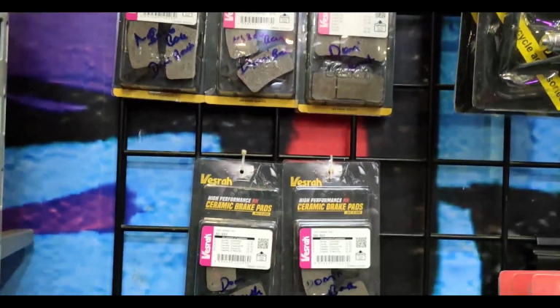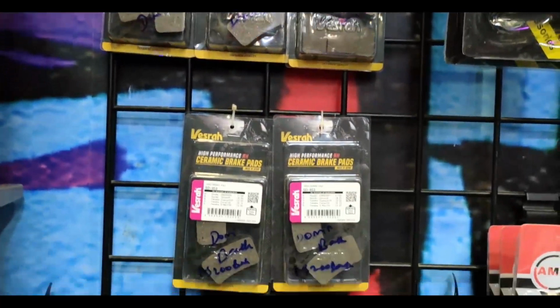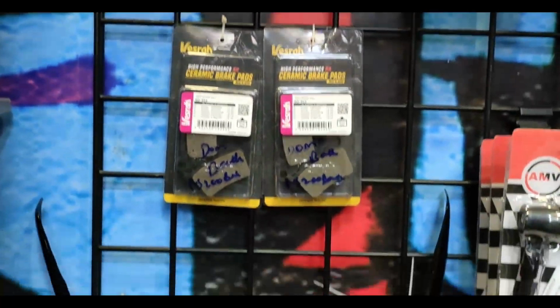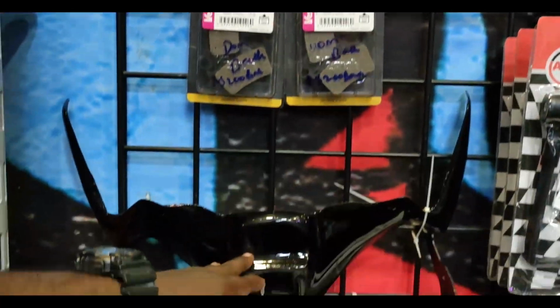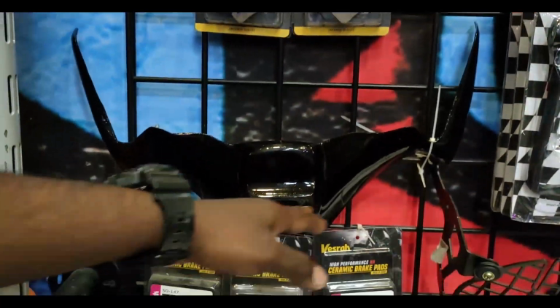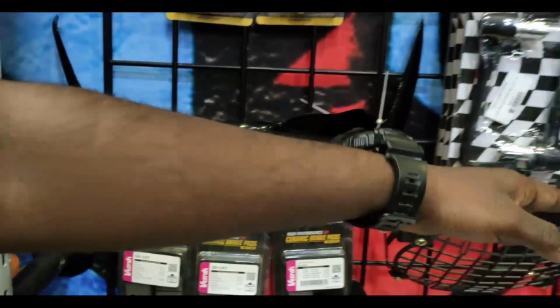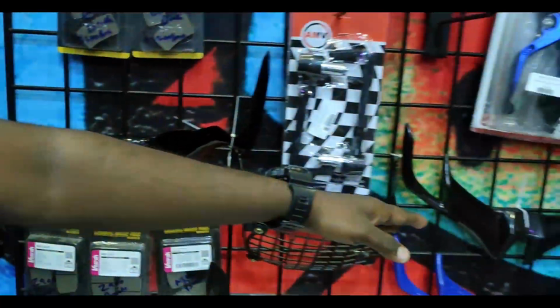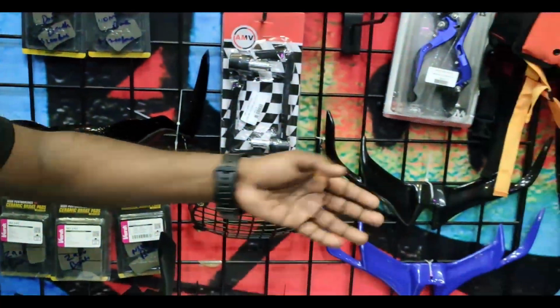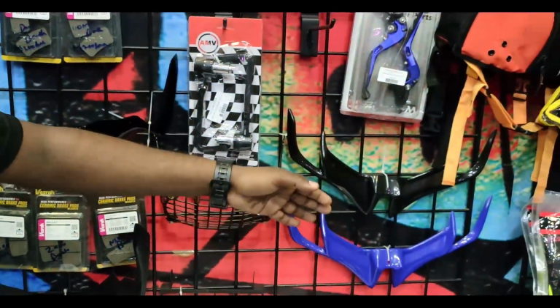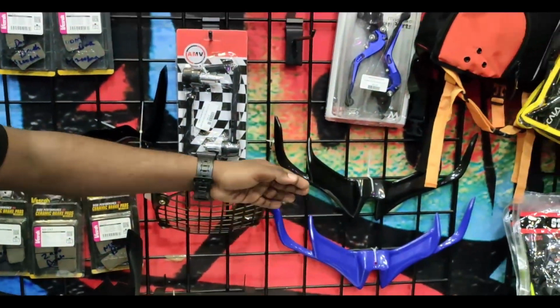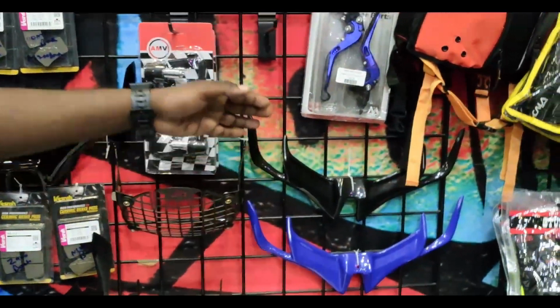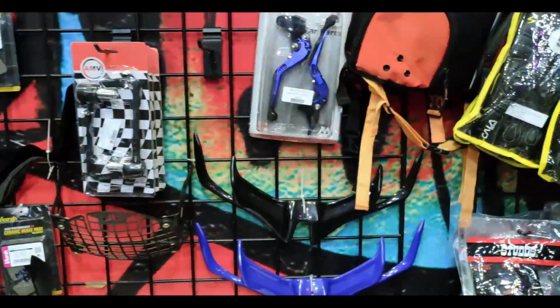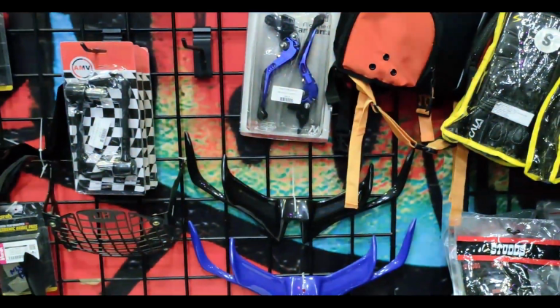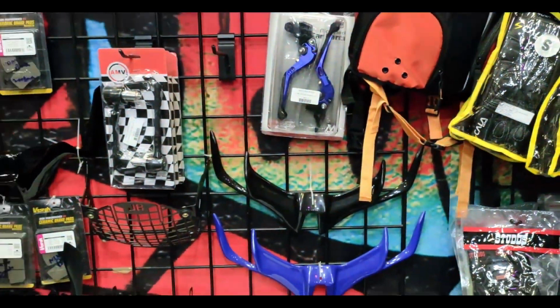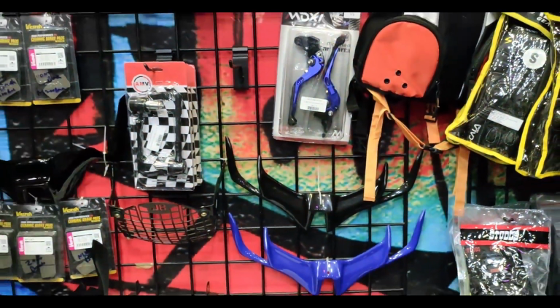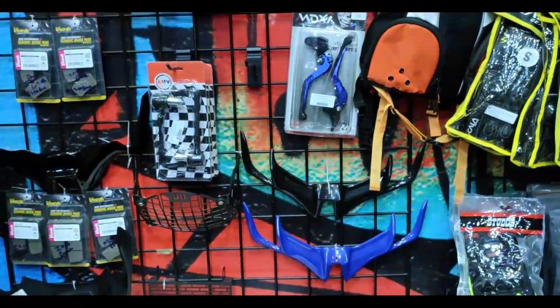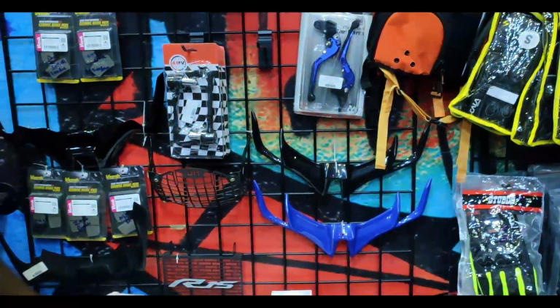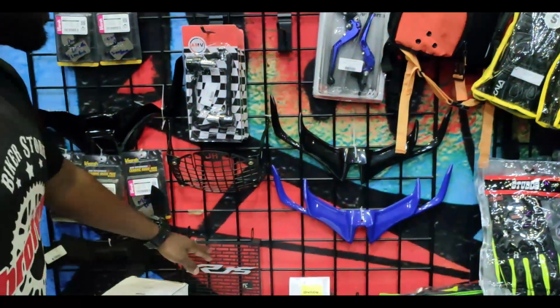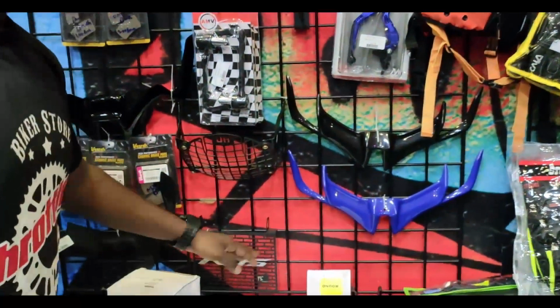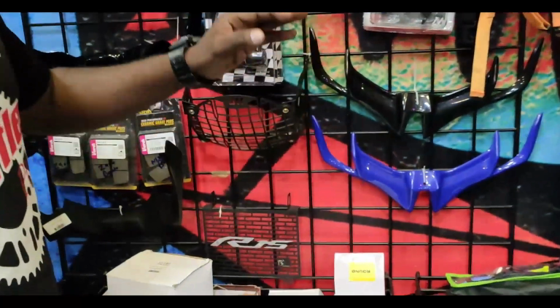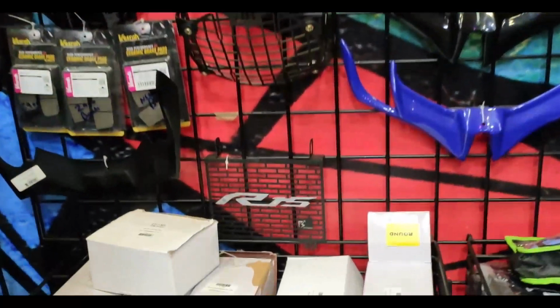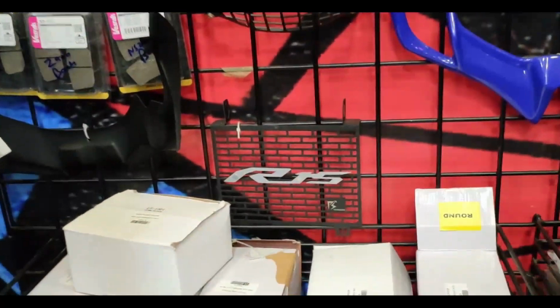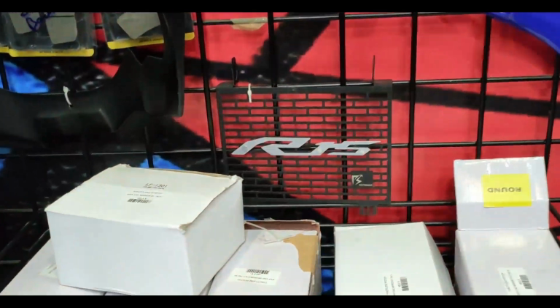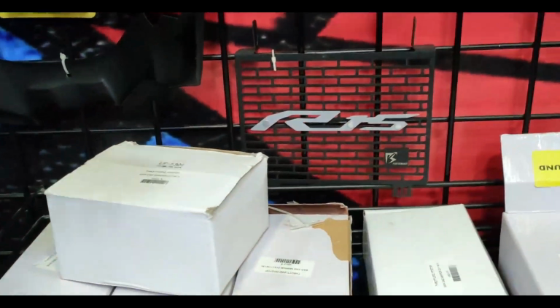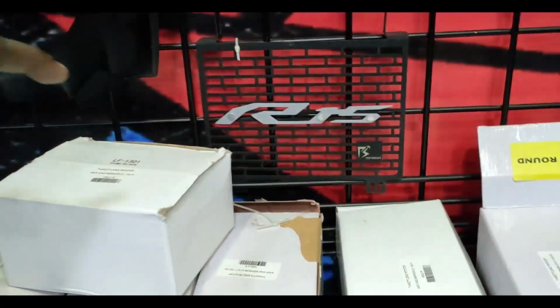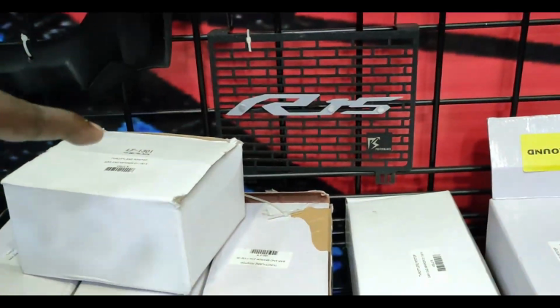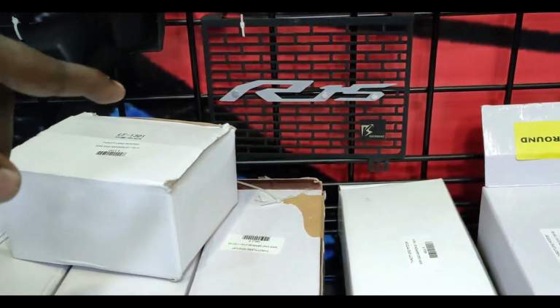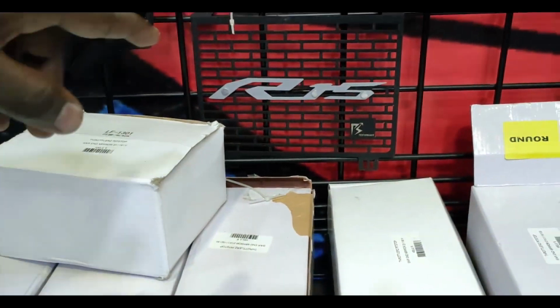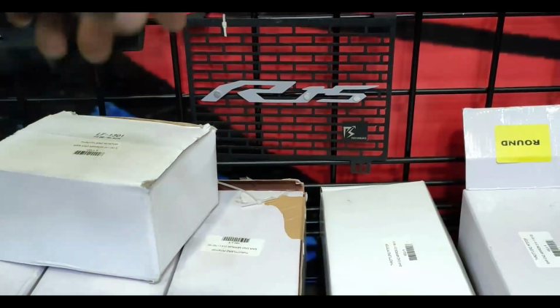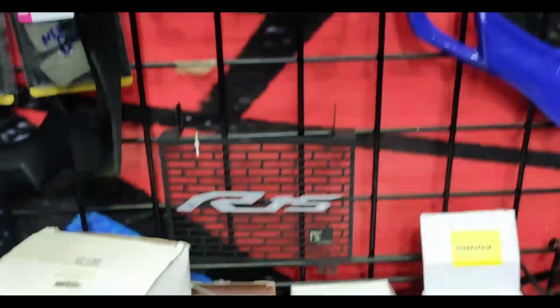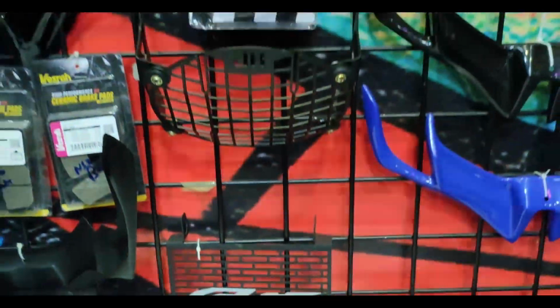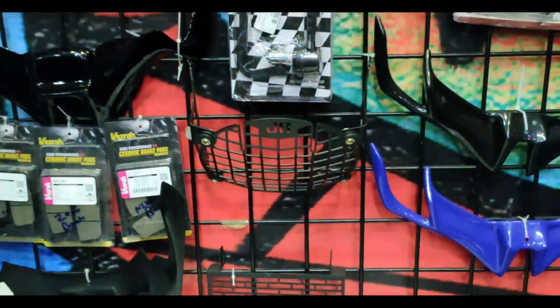There are RS200 winglets, R&S V3, V2, Pulsar 220 winglets — all in stock. There are radial pads and balance pieces.